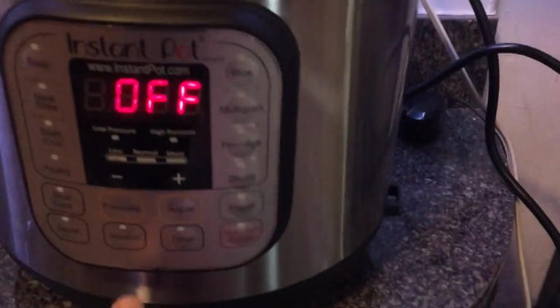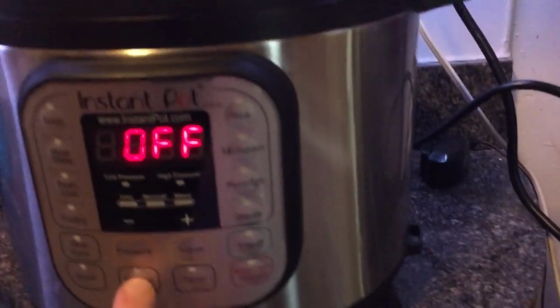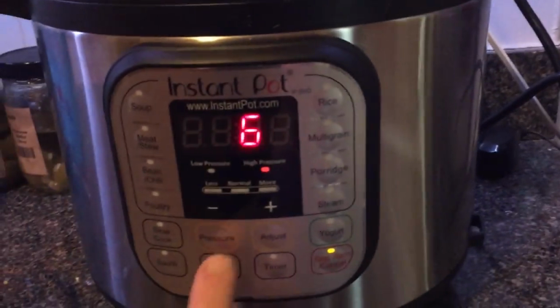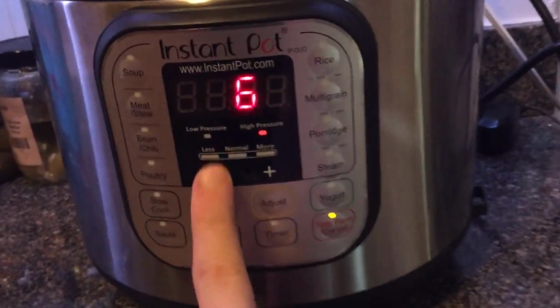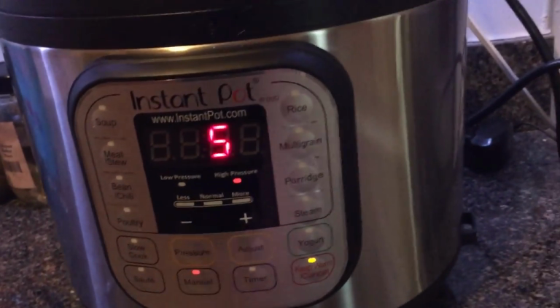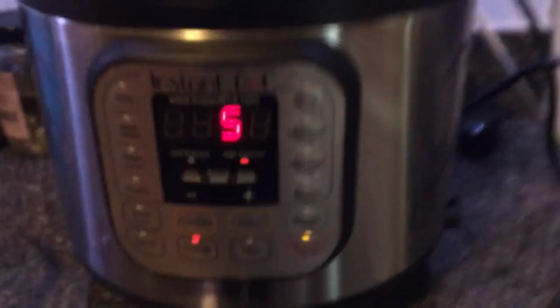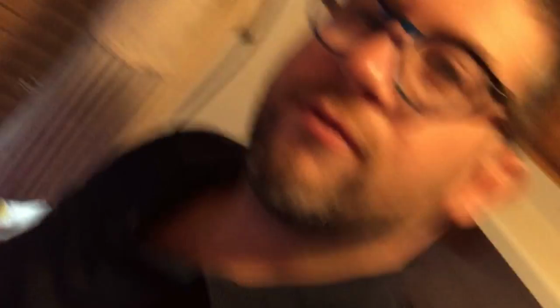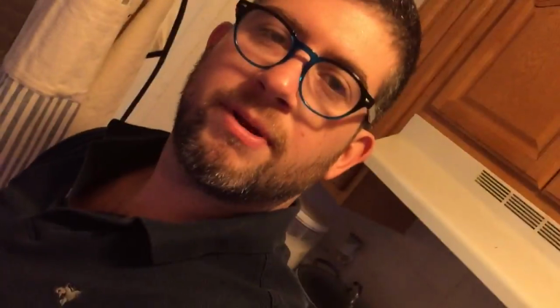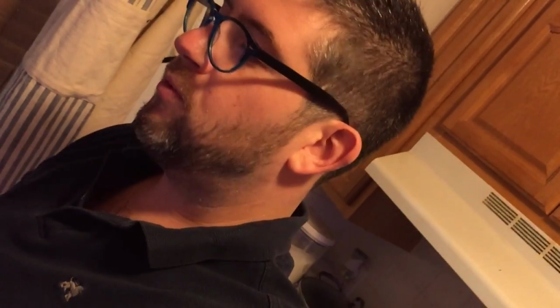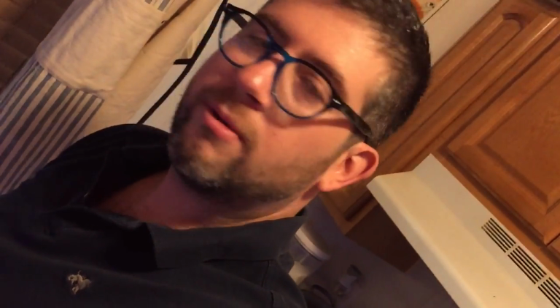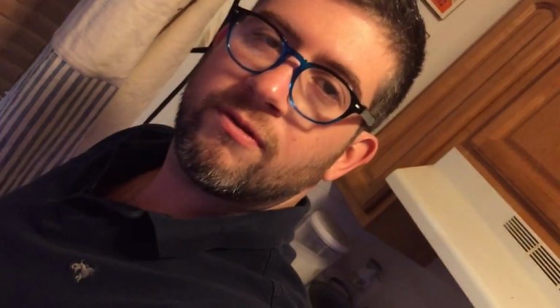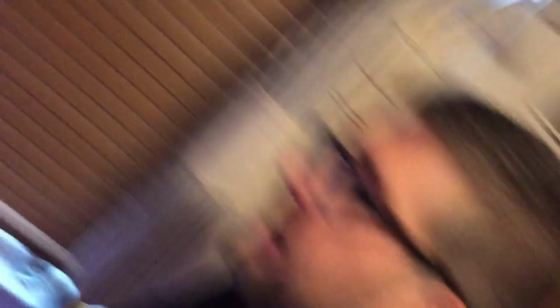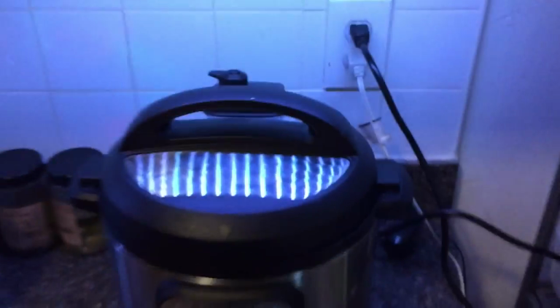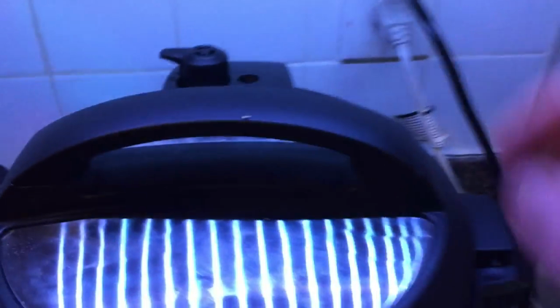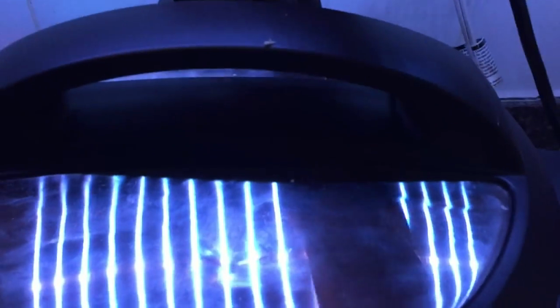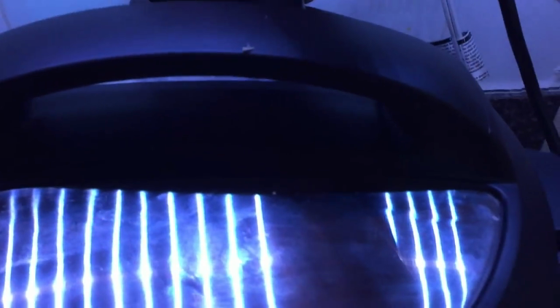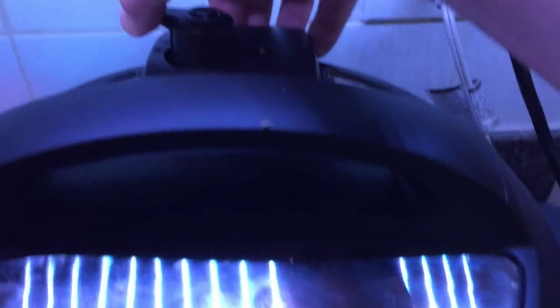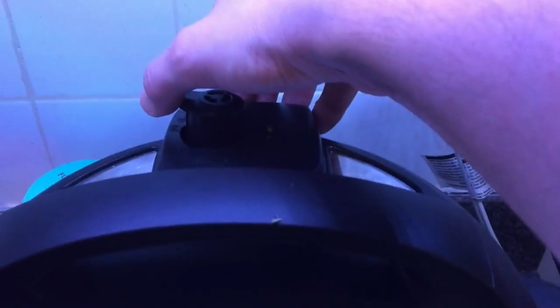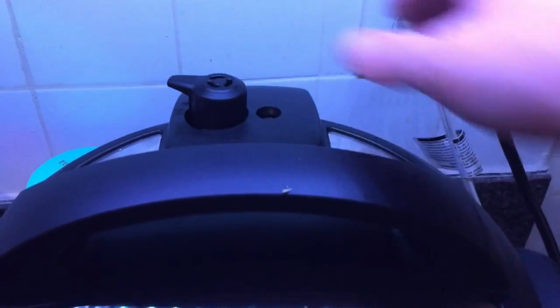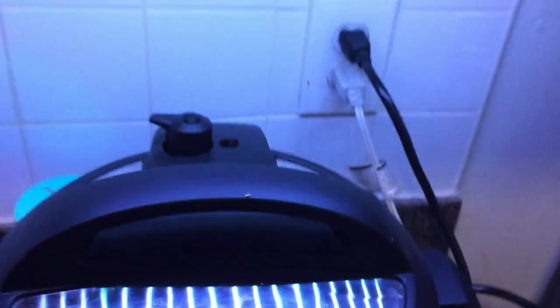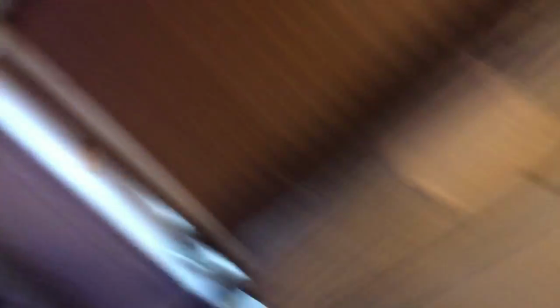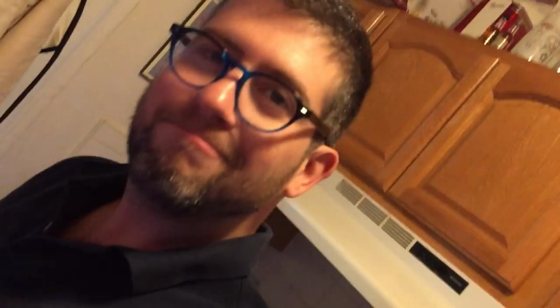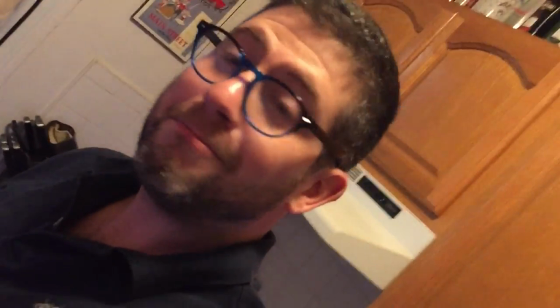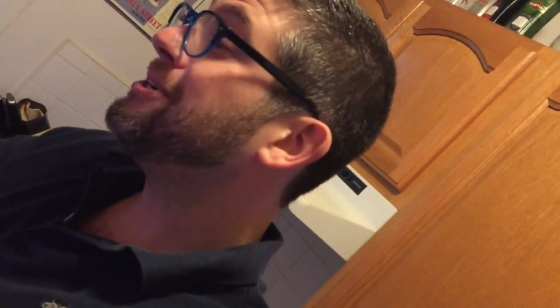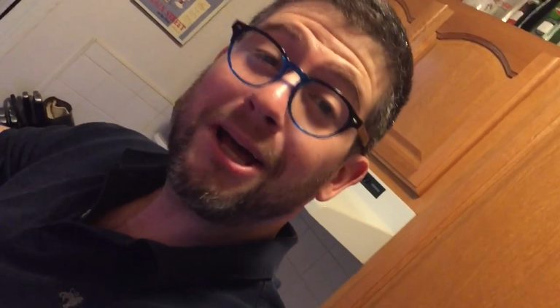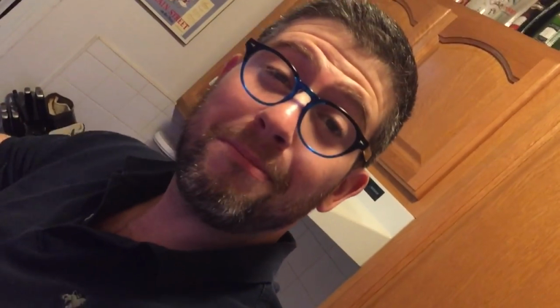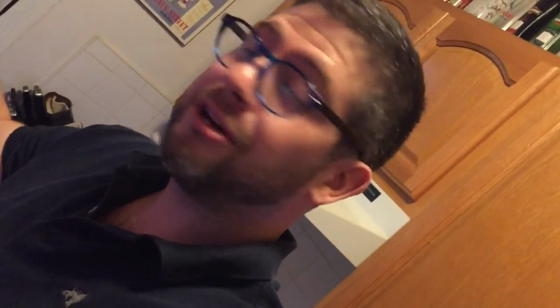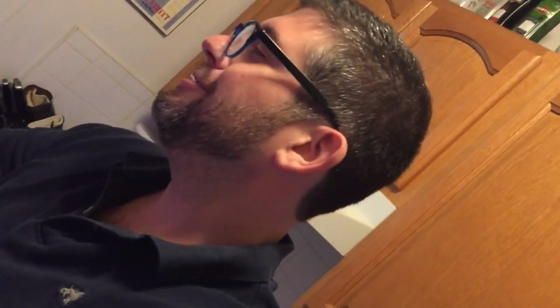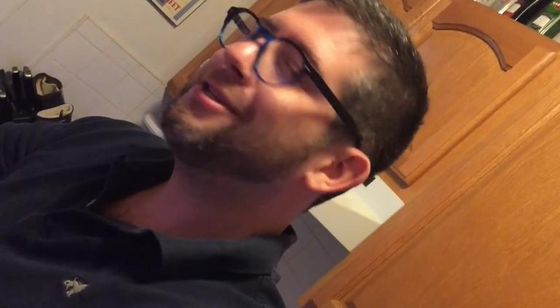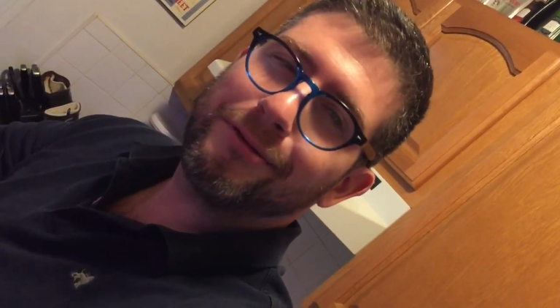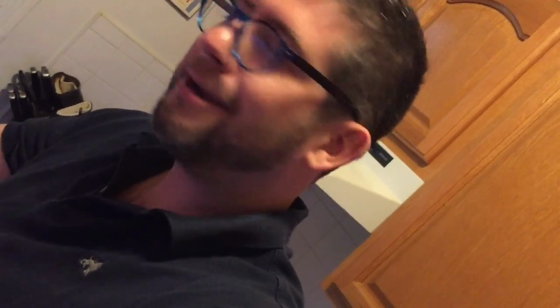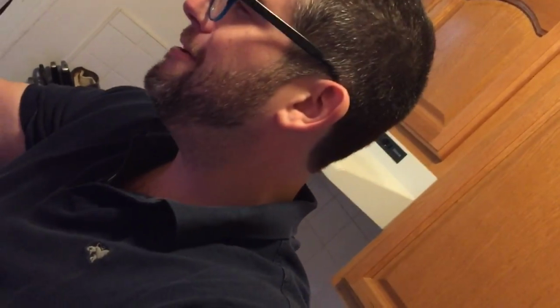We're going to set it to manual for five minutes. You can do it for six minutes if you want, but I'm going to do it for five minutes. And of course, make sure that we are in sealing position. And — magic, magic, magic. That sound is my favorite.